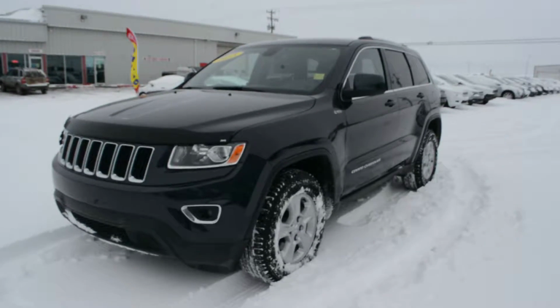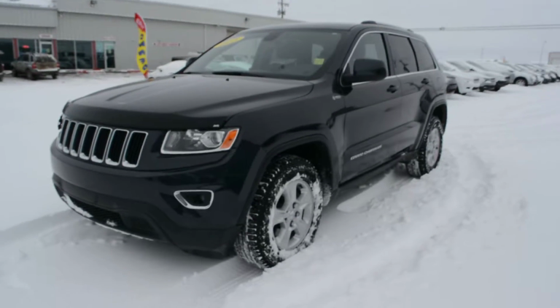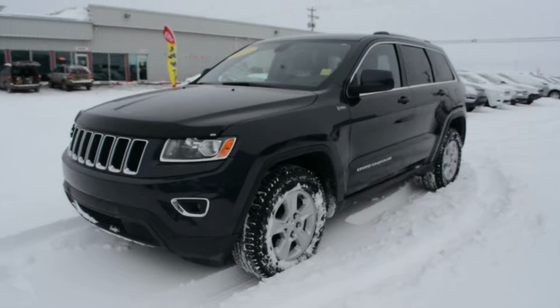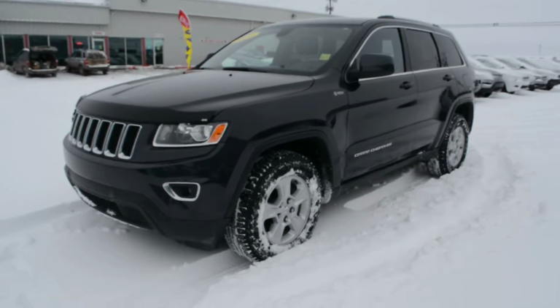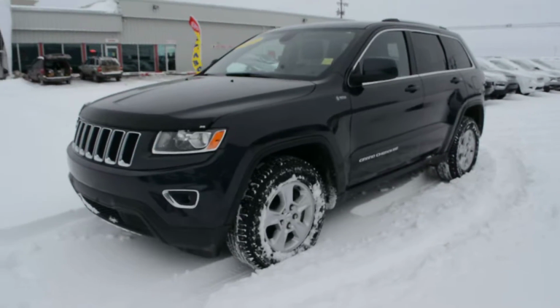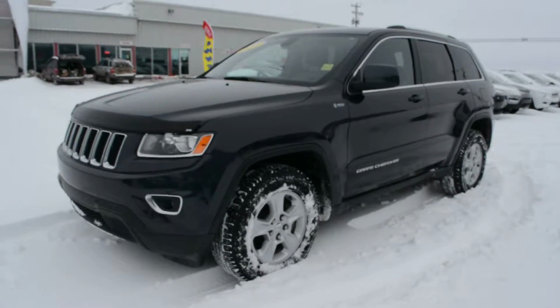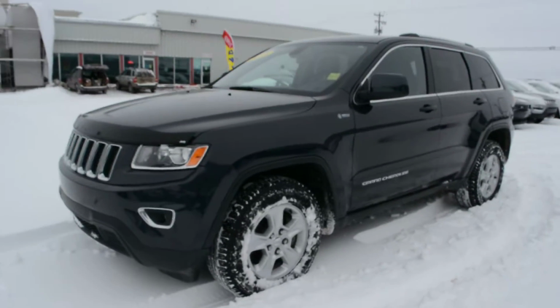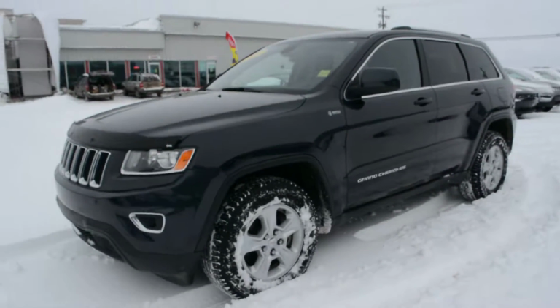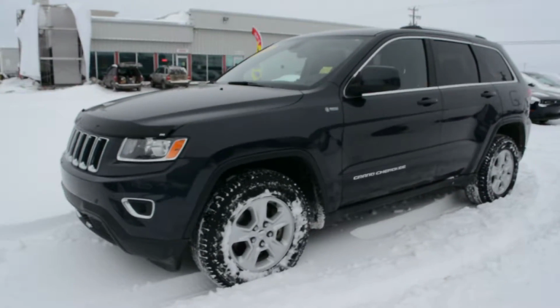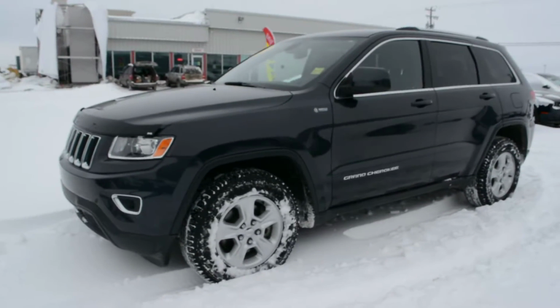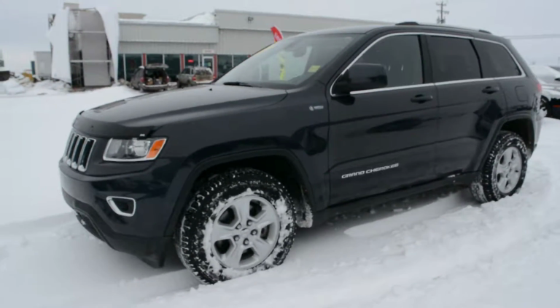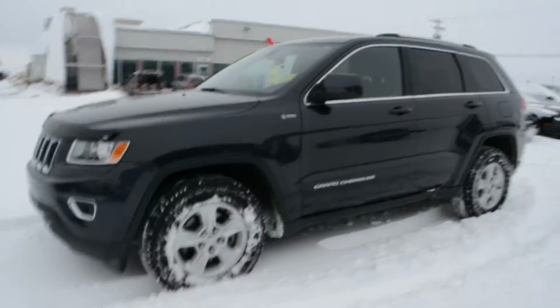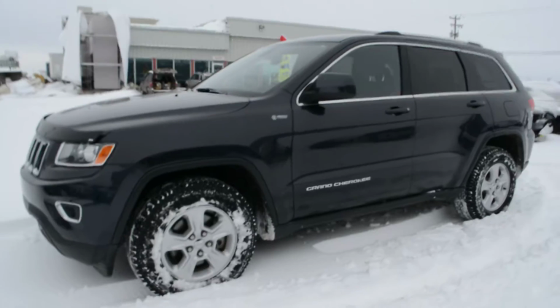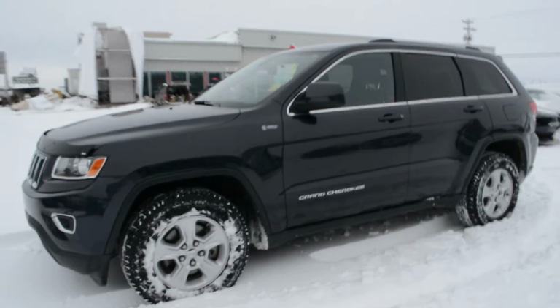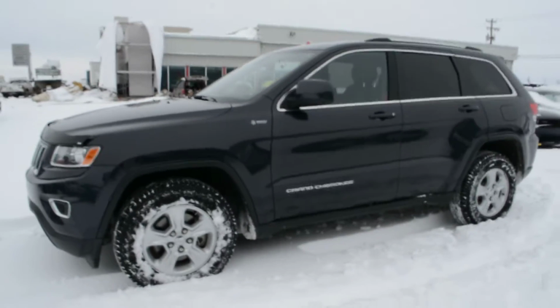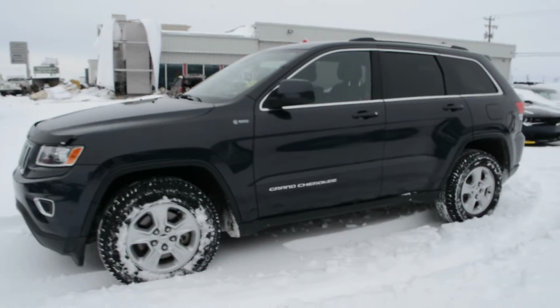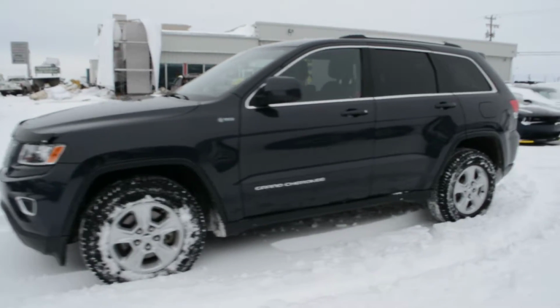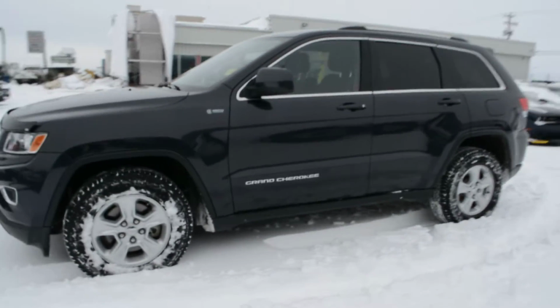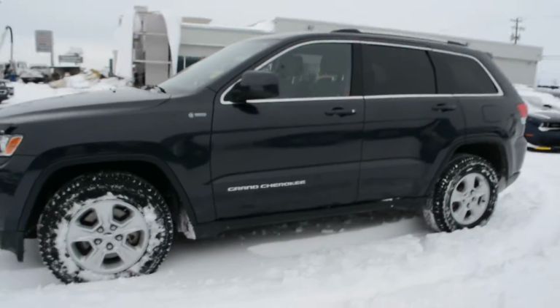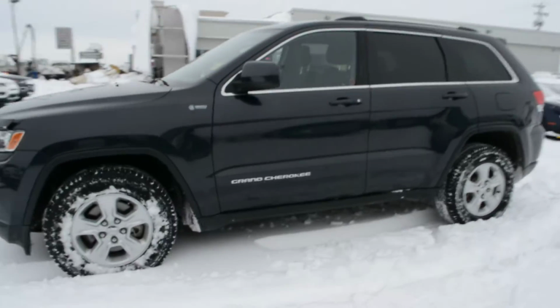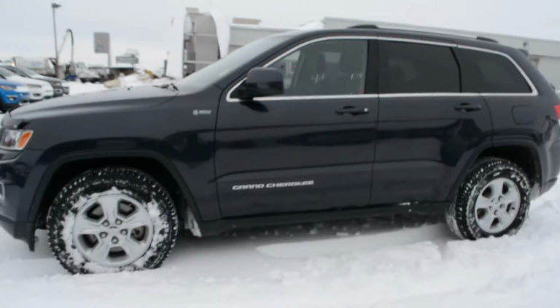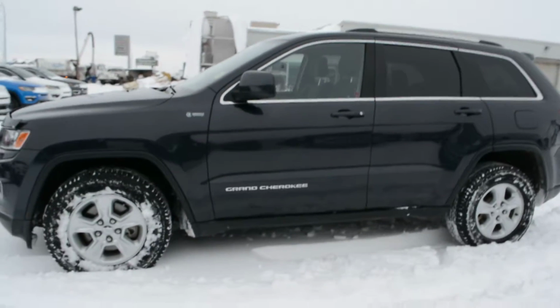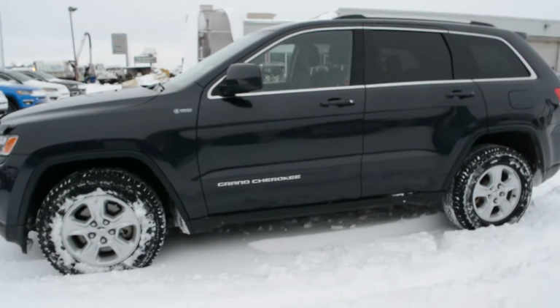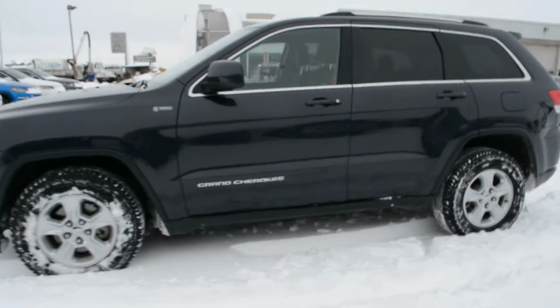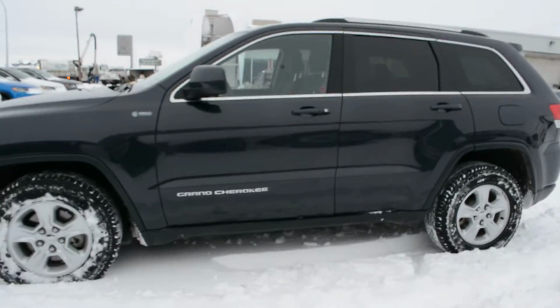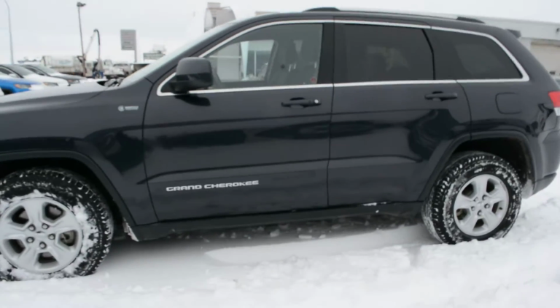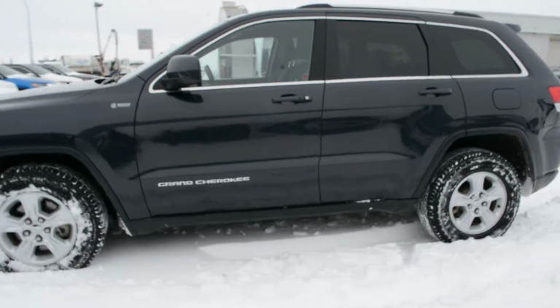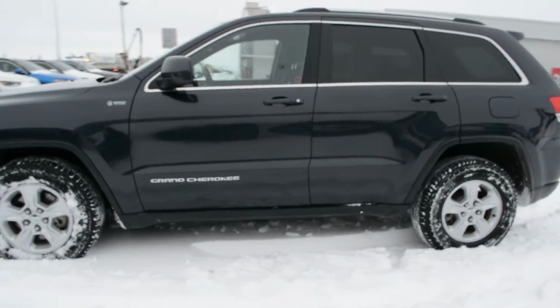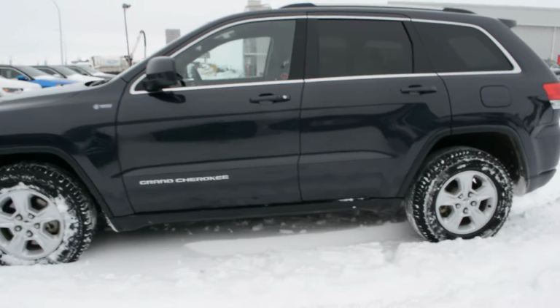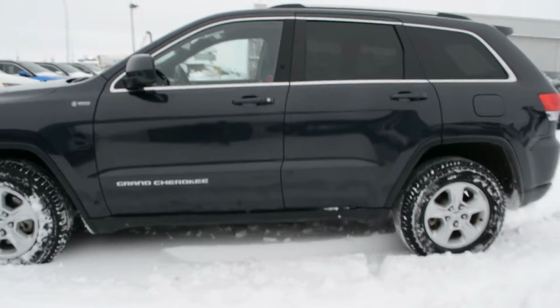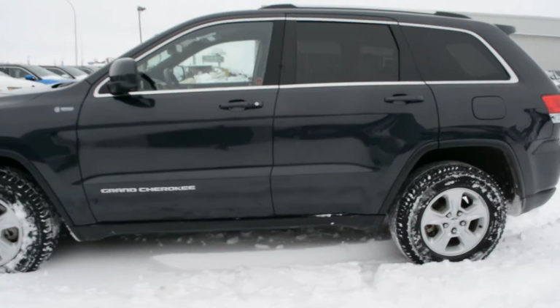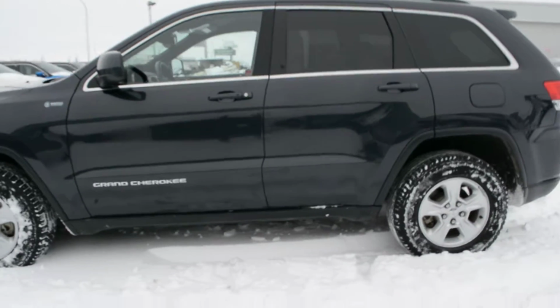Hi everybody, Brittany here over at Bonneville Dodge just to show you this pre-owned 2015 Jeep Grand Cherokee we have here on the lot. We're just going to take a walk around the unit today just to show you some of the features and options that this model has to offer.